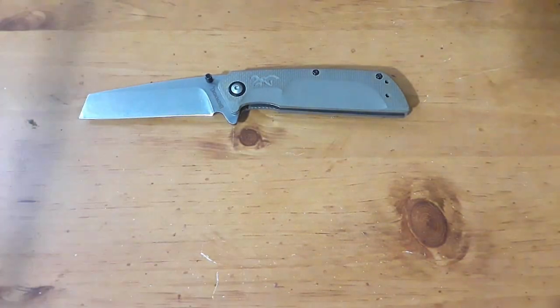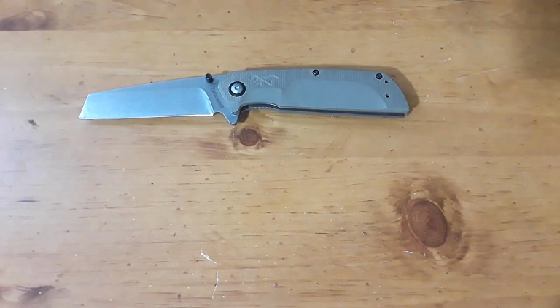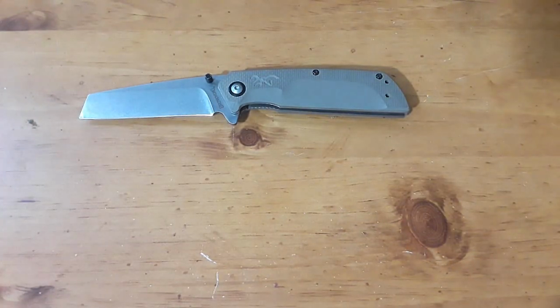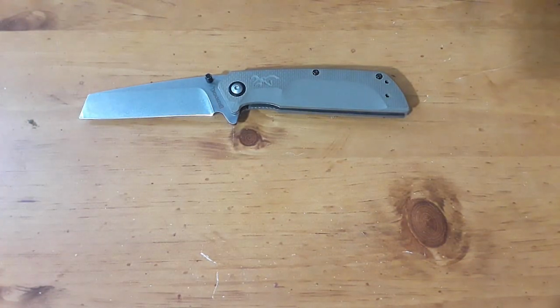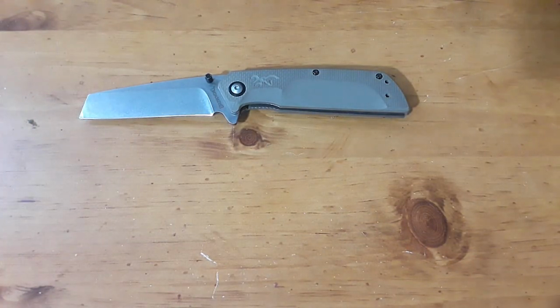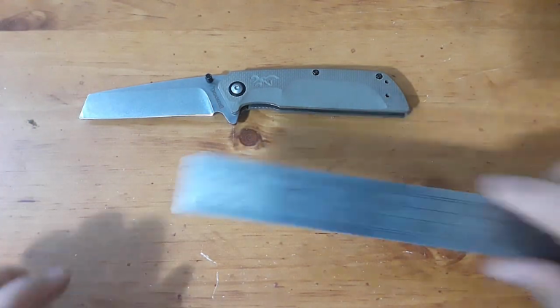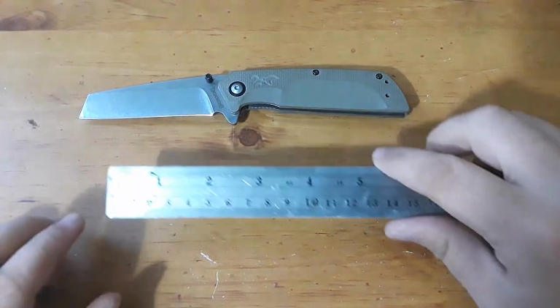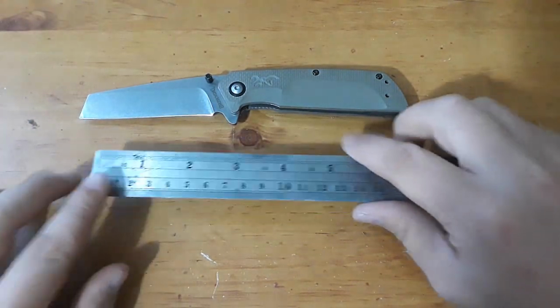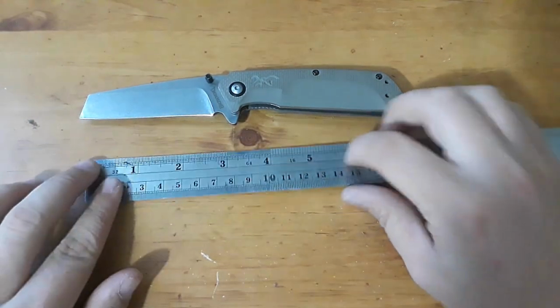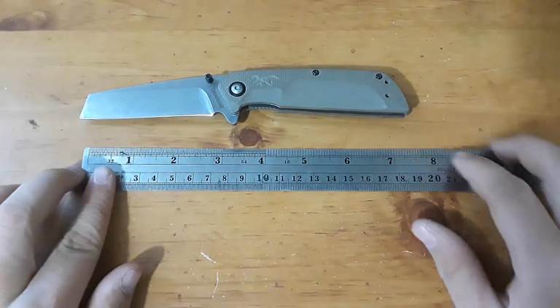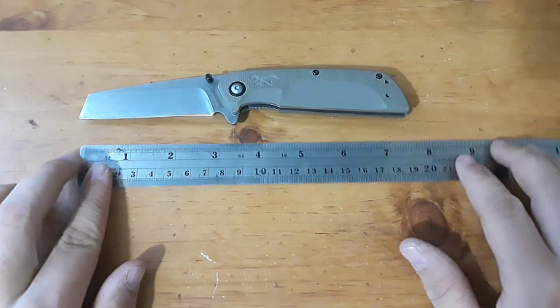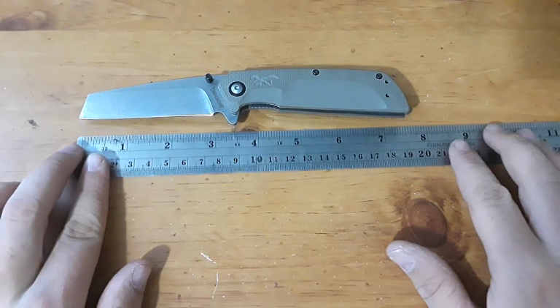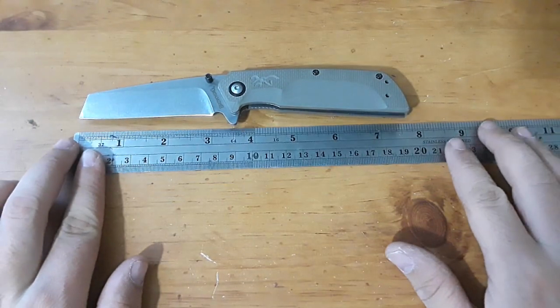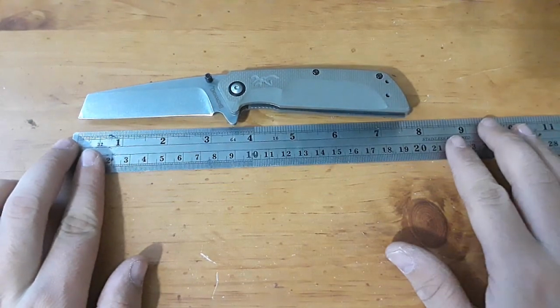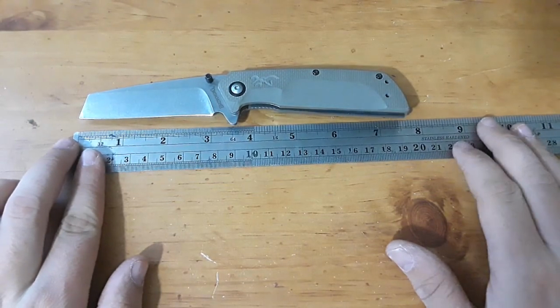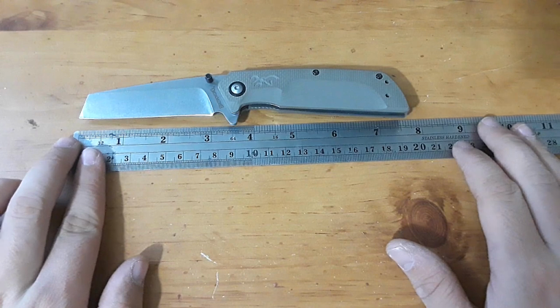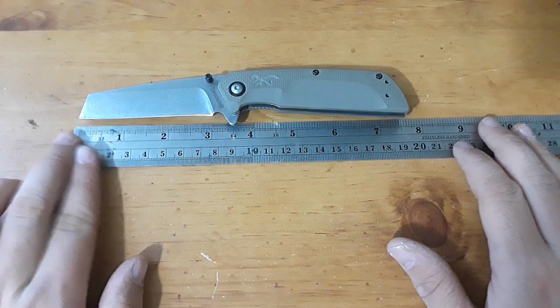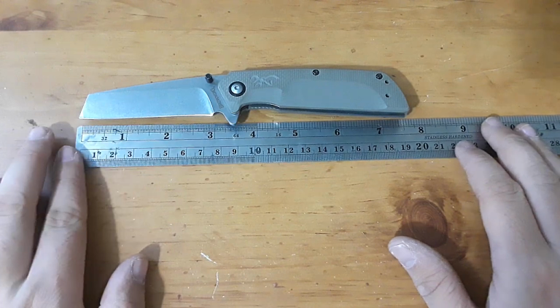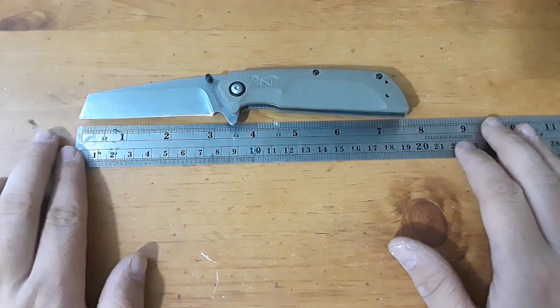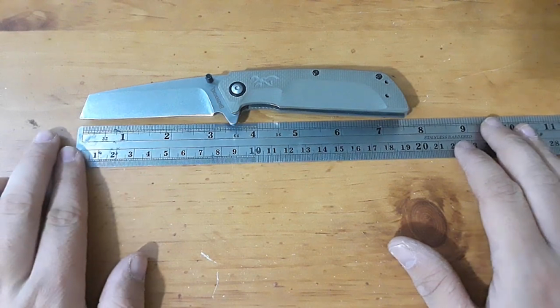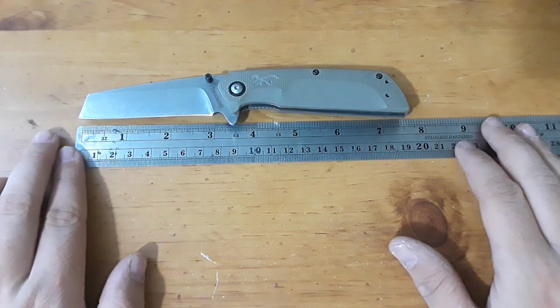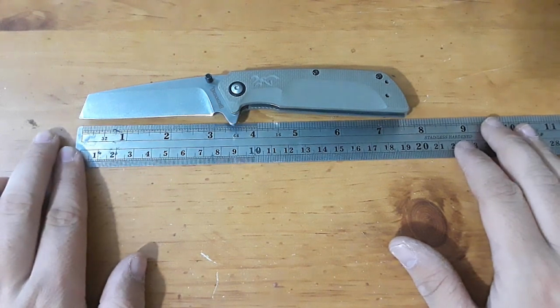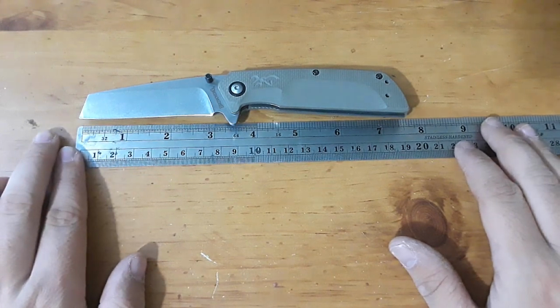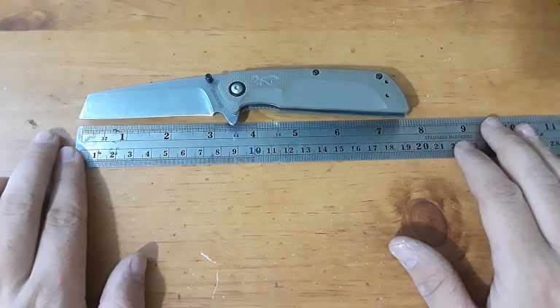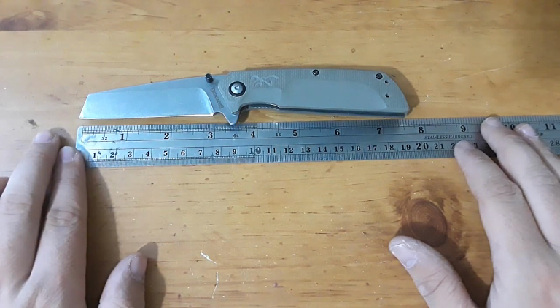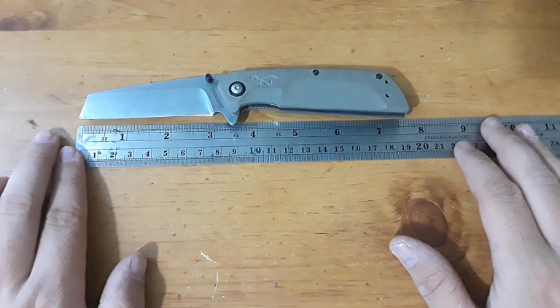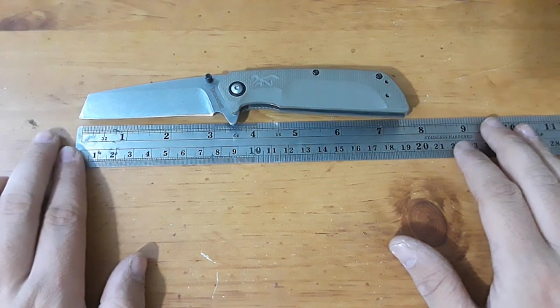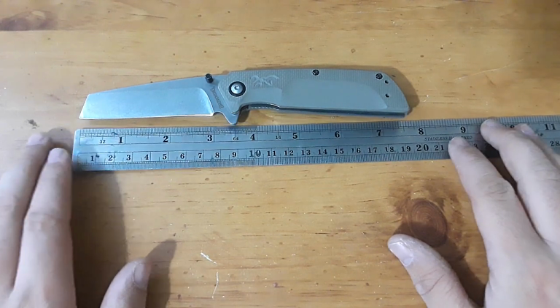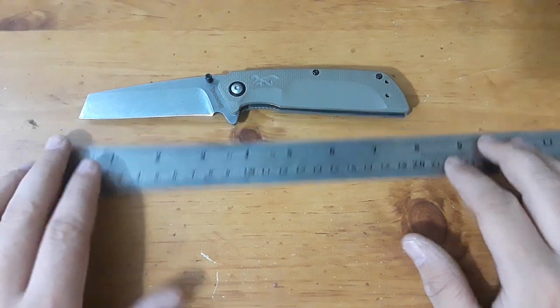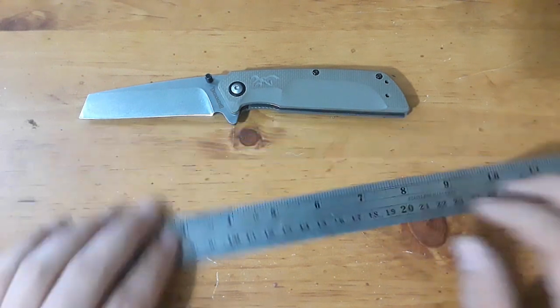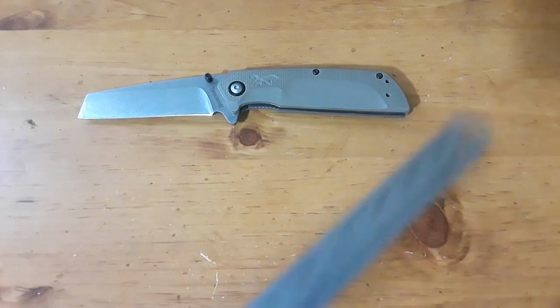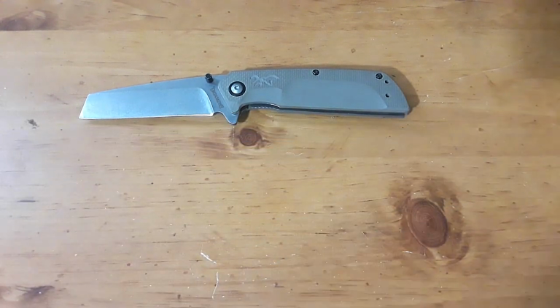Since we've got the big ruler out, overall length is just shy of eight inches — coming in at pretty much seven and a half inches exactly.